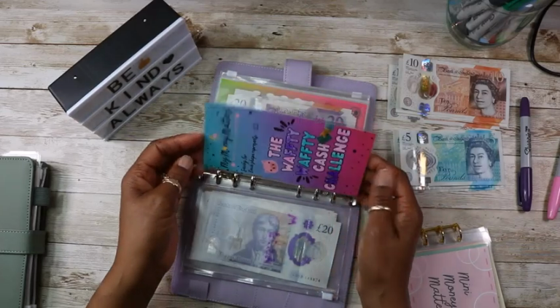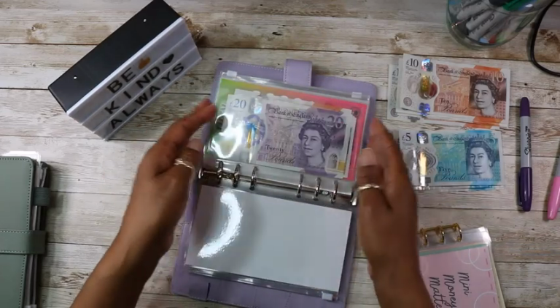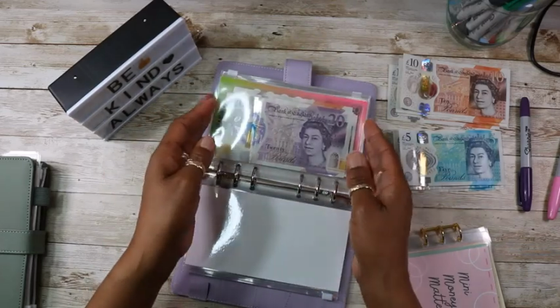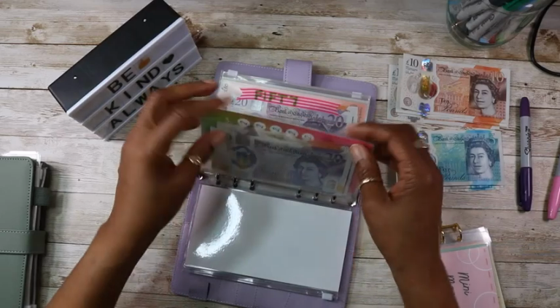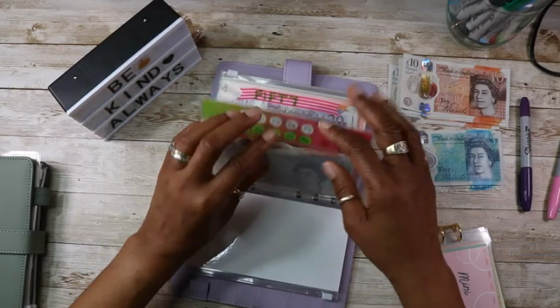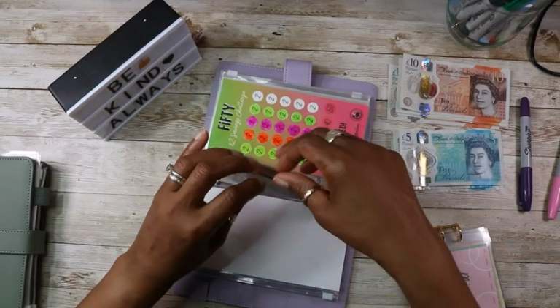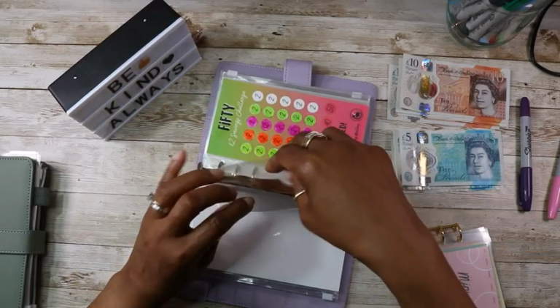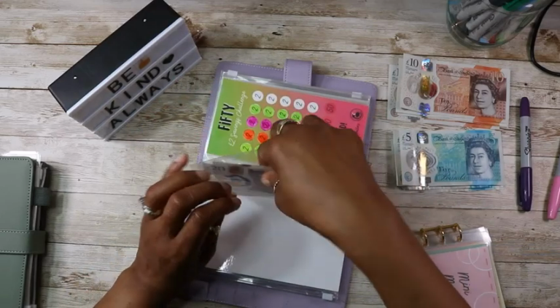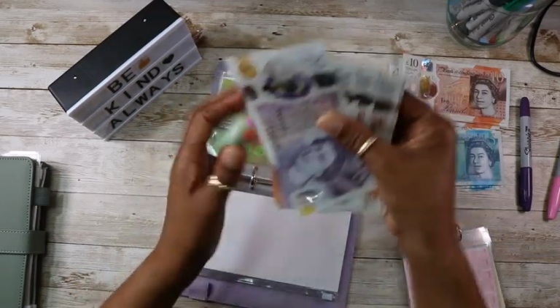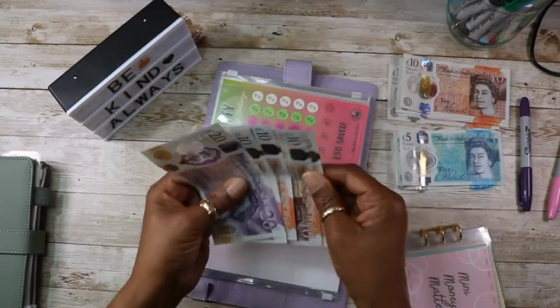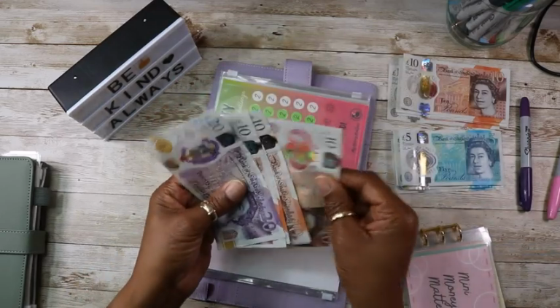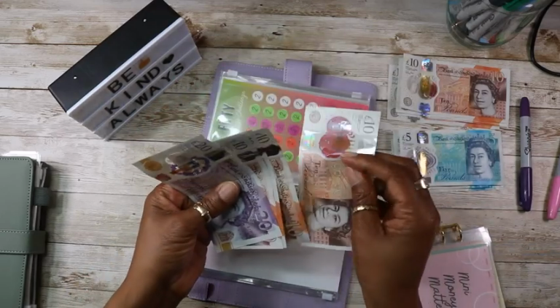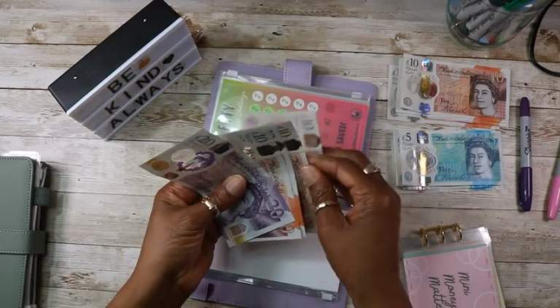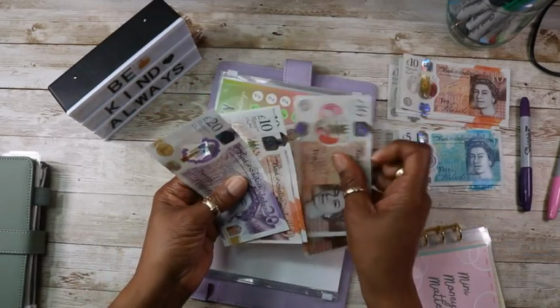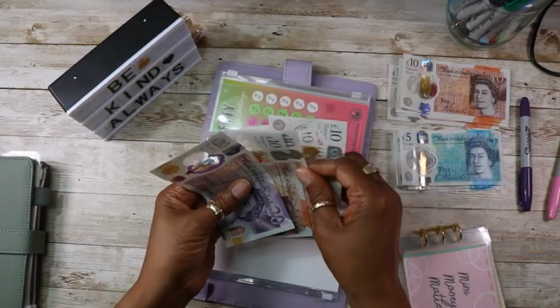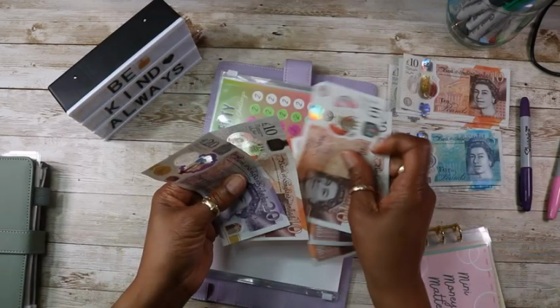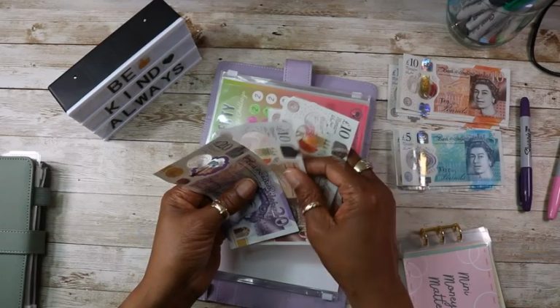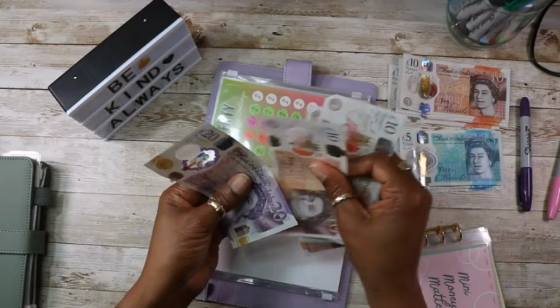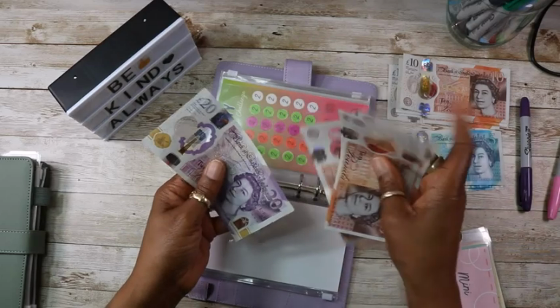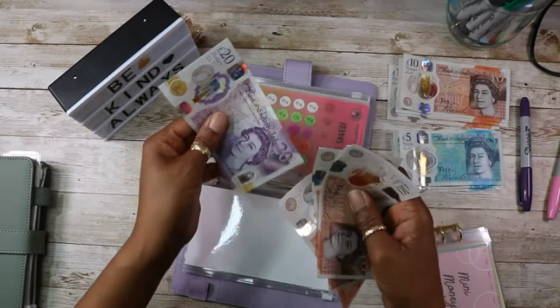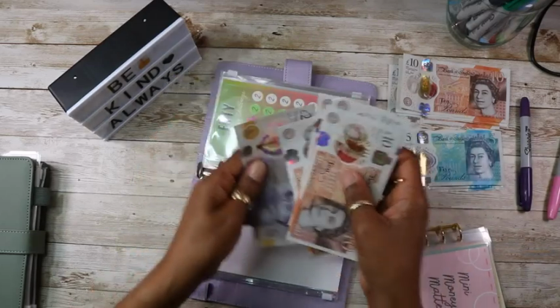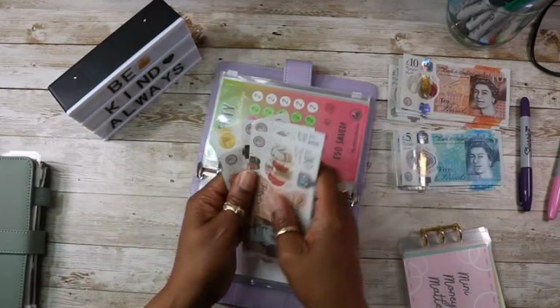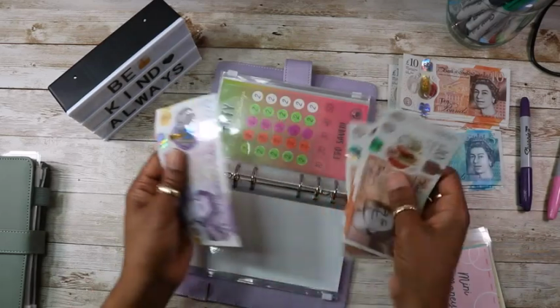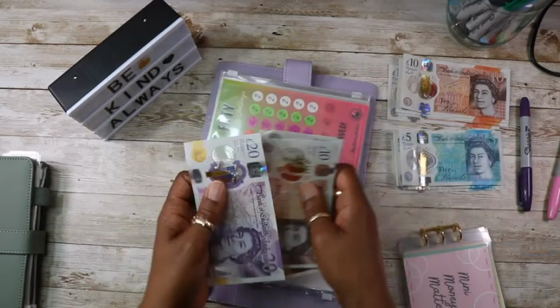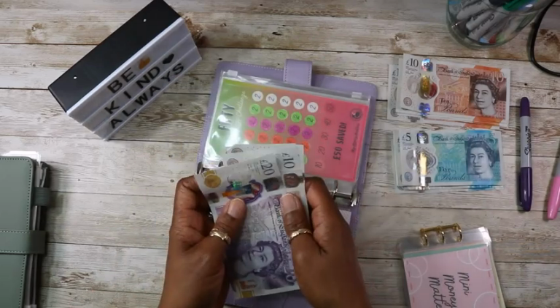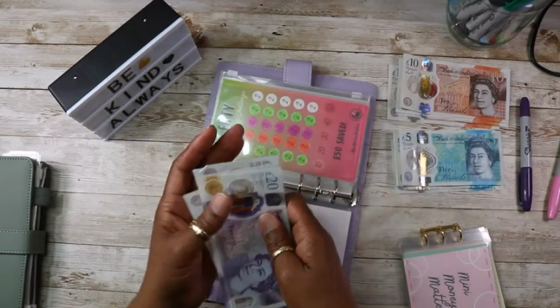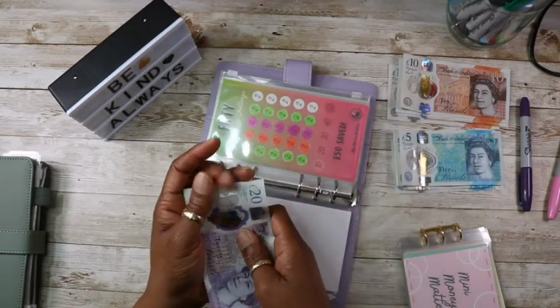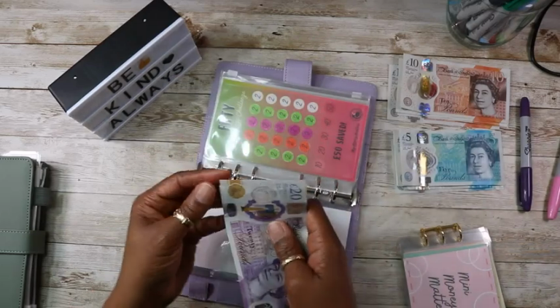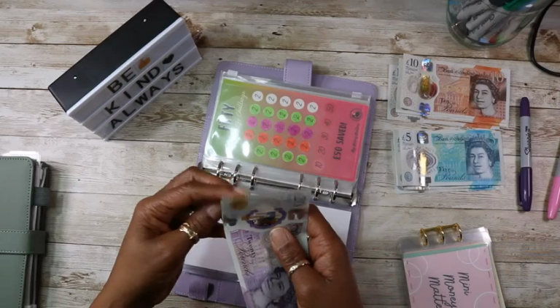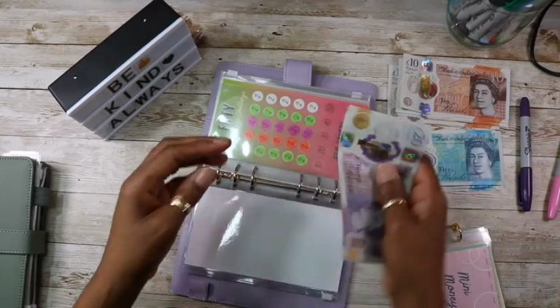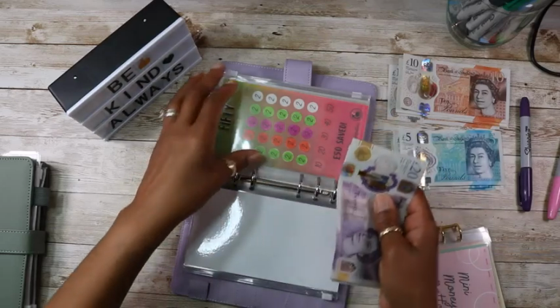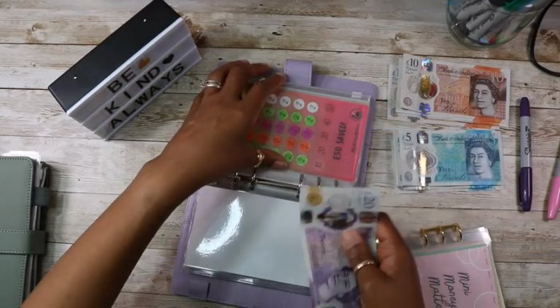I should have £56 in here. That's 10, 20, 30, 40, 50, 60 — because I've put the extra £4 in.